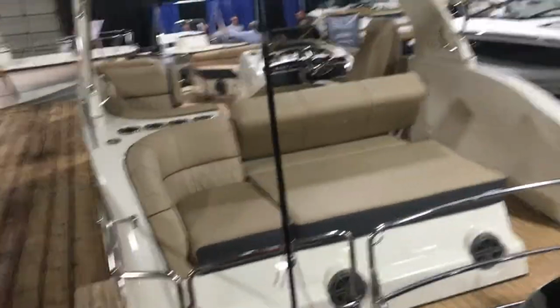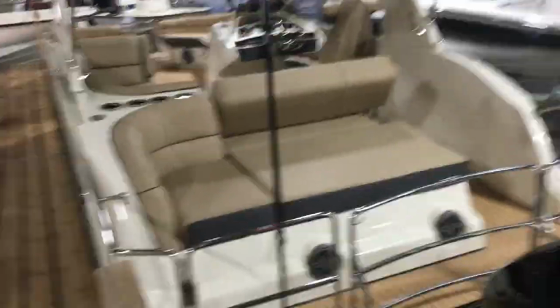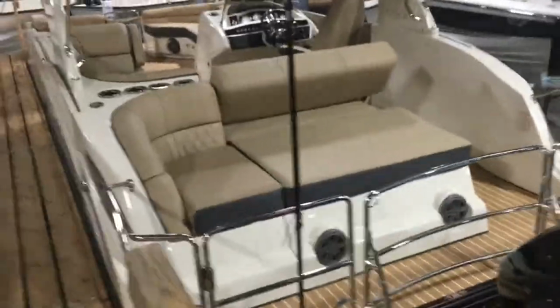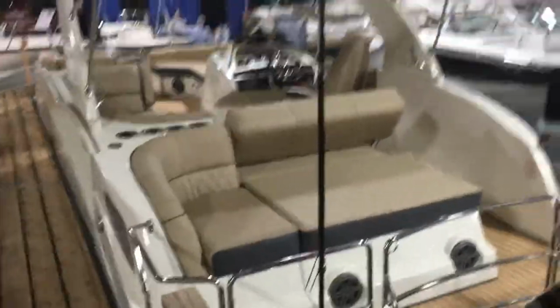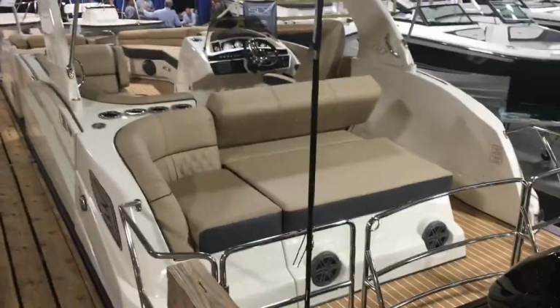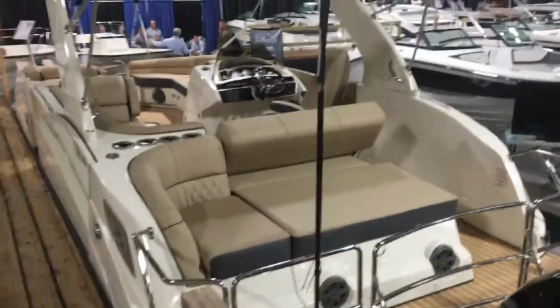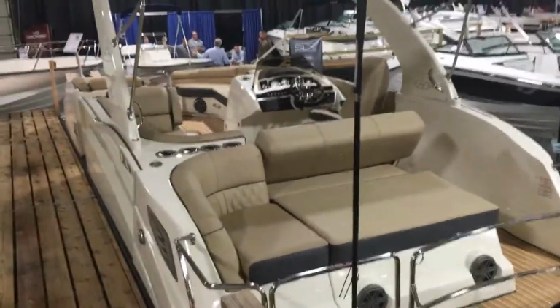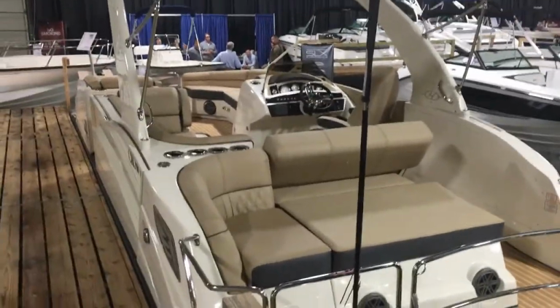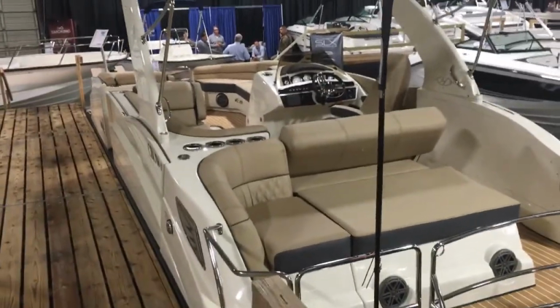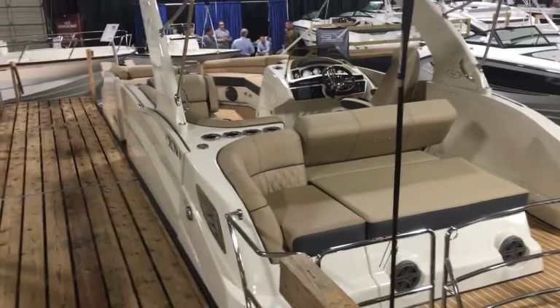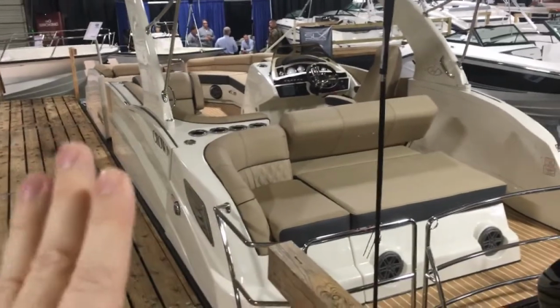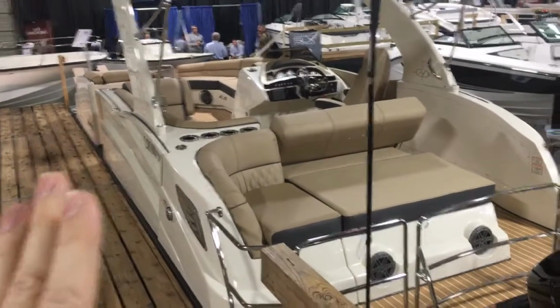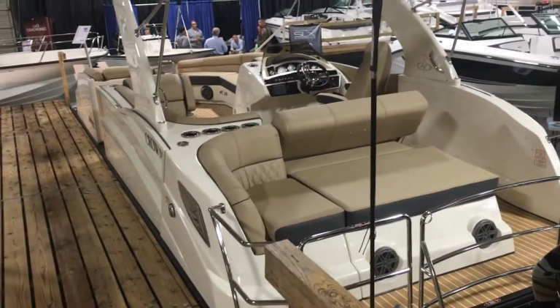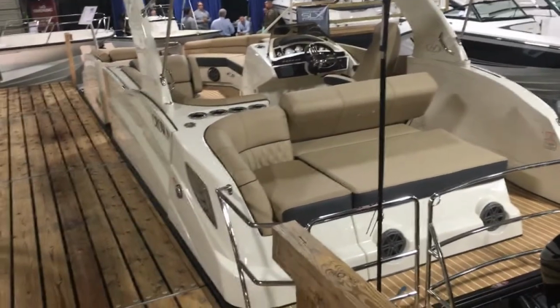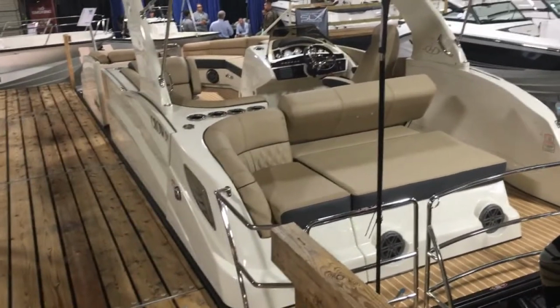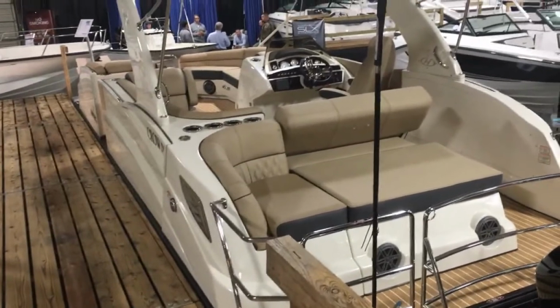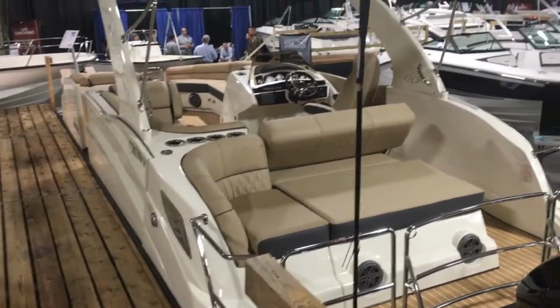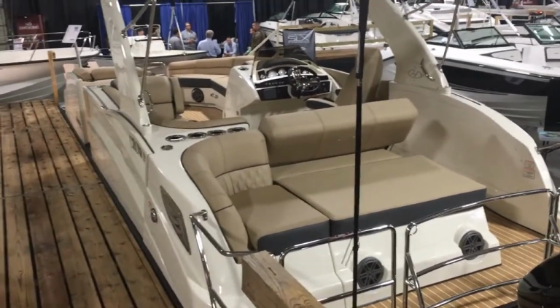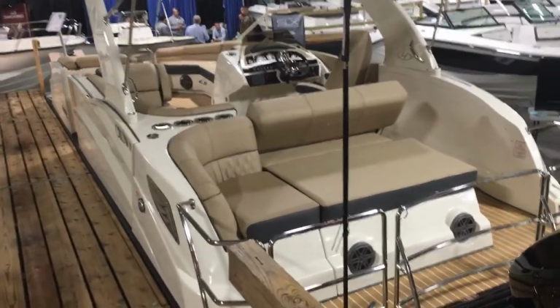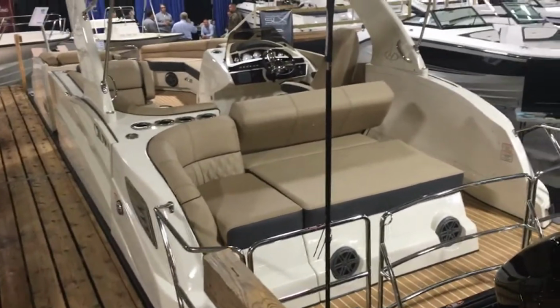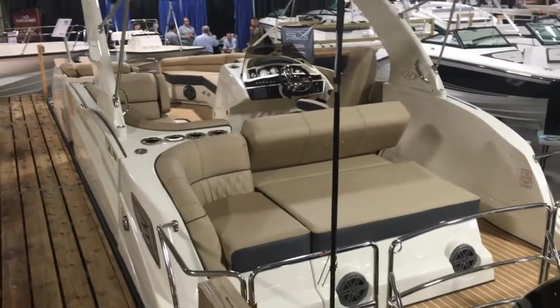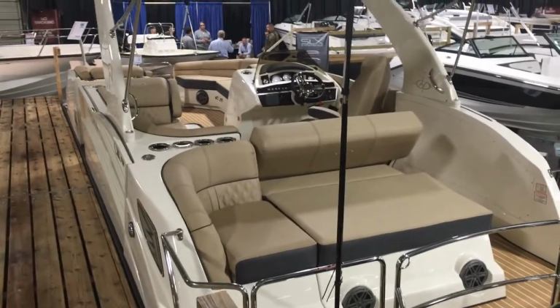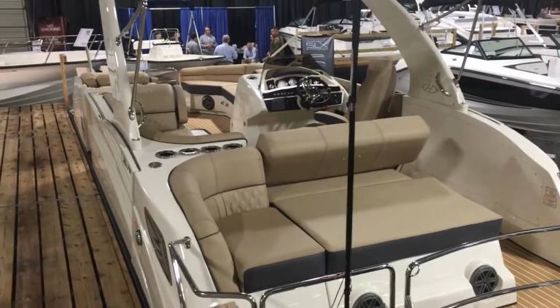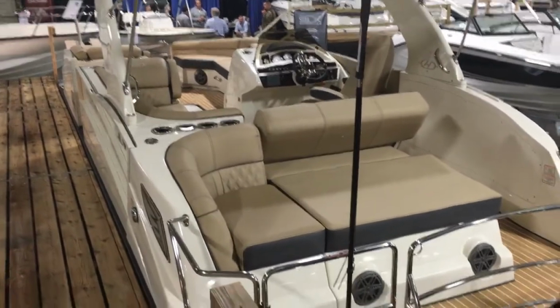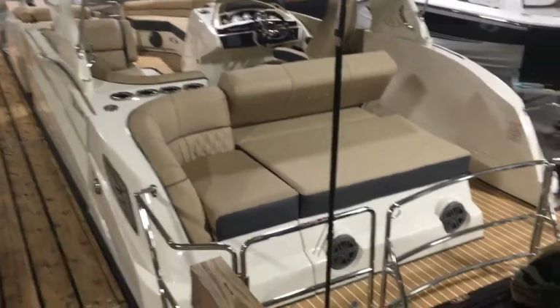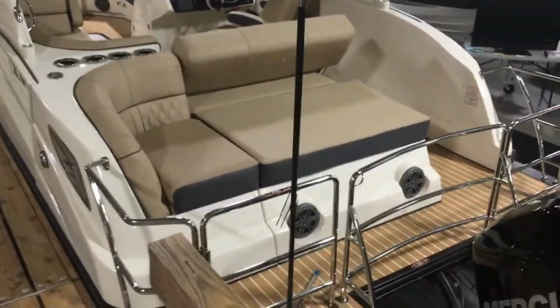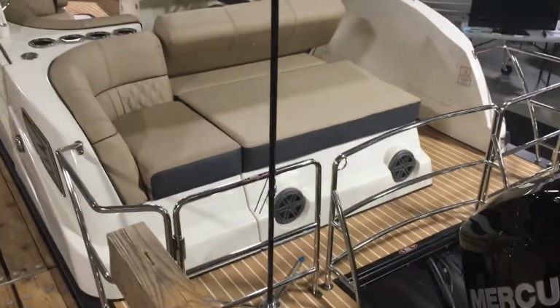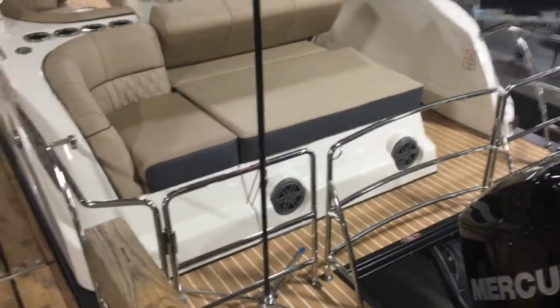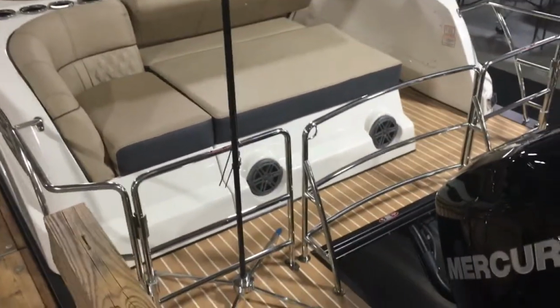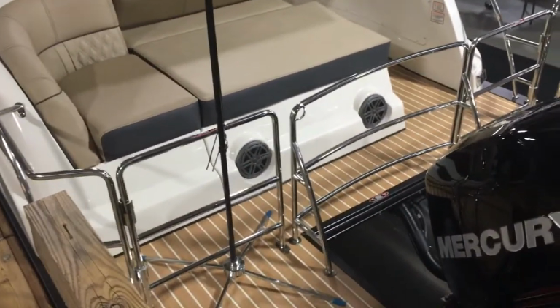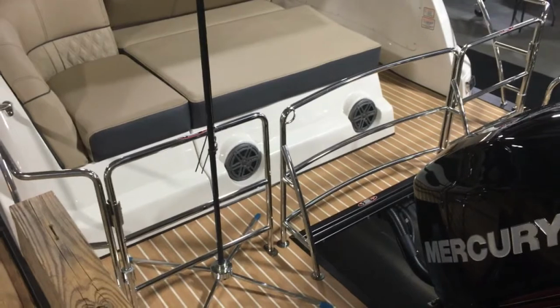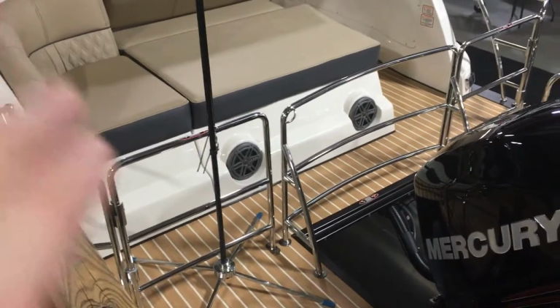I love what they've done with this Crown with this layout. It's gorgeous. It's got a fiberglass exterior which is going to turn heads when you're cruising down the water. It's not going to look like every other pontoon out on the water, and that's why a lot of folks gravitate towards these — they're very unique.